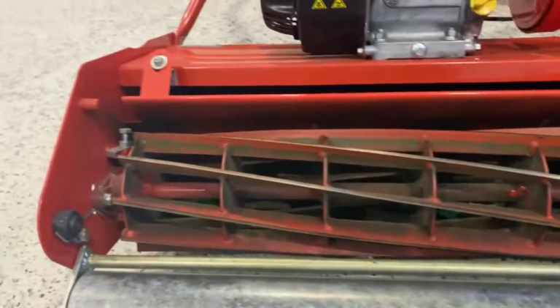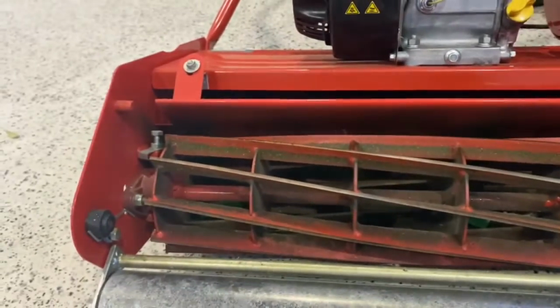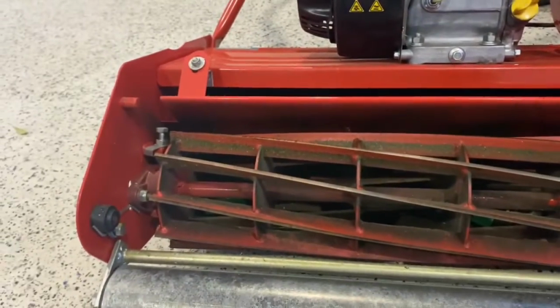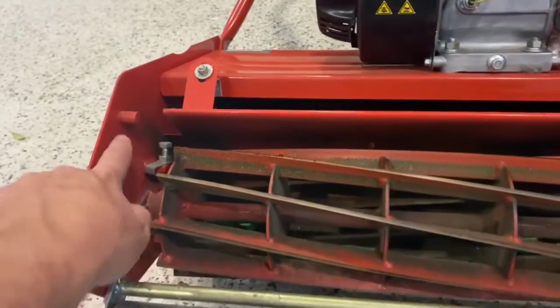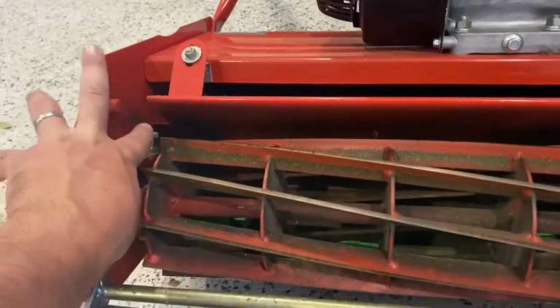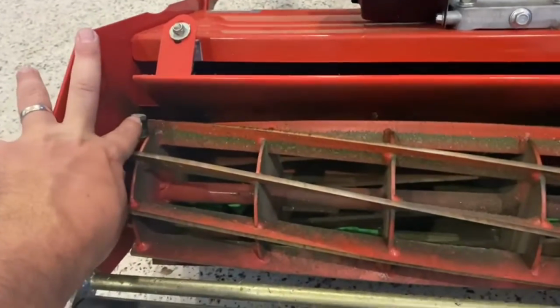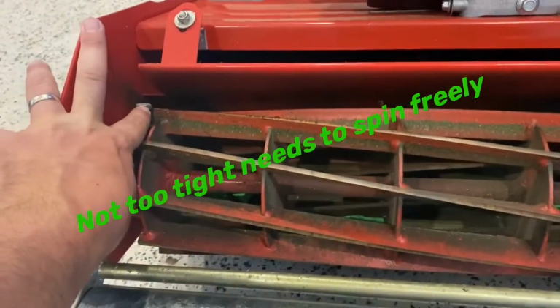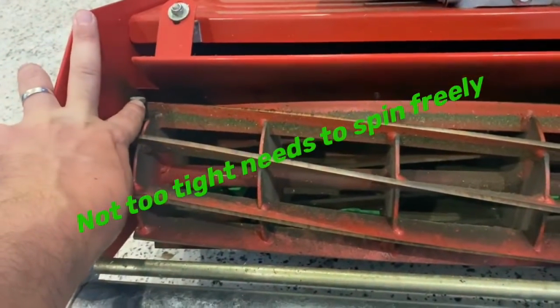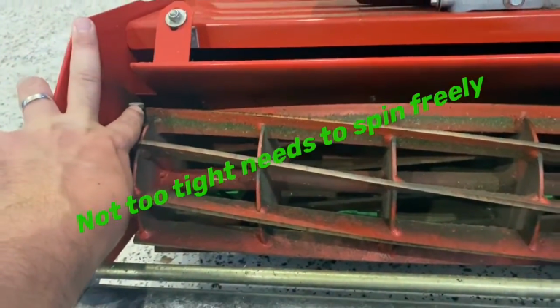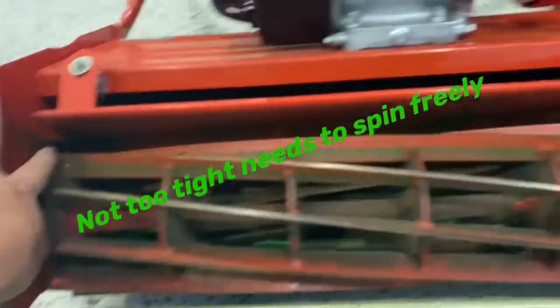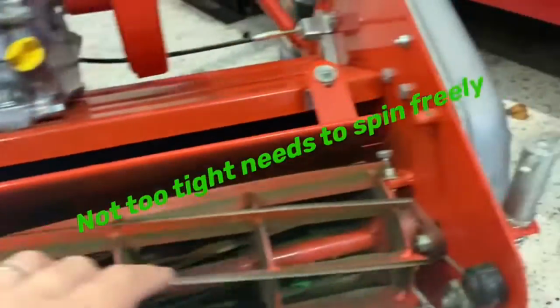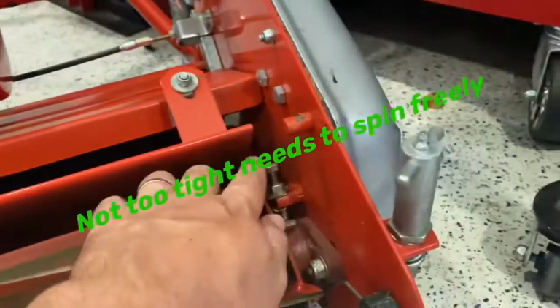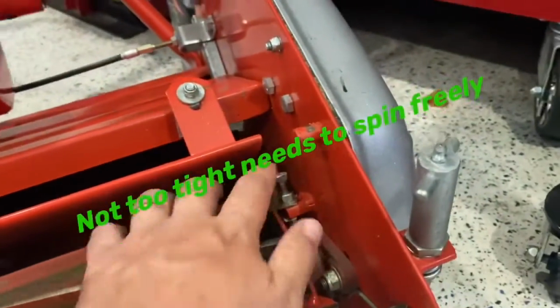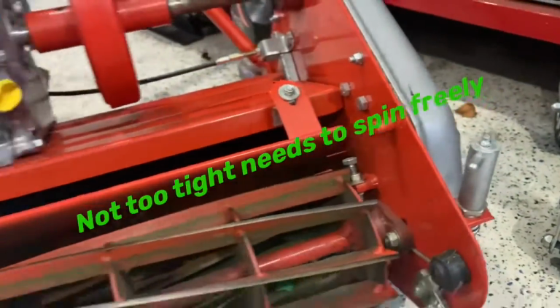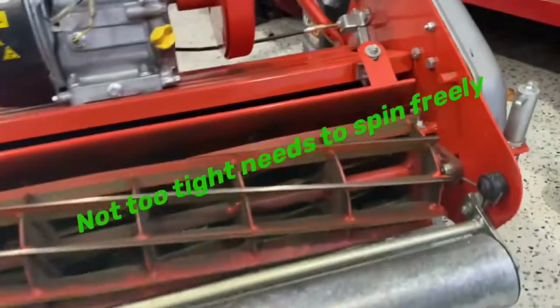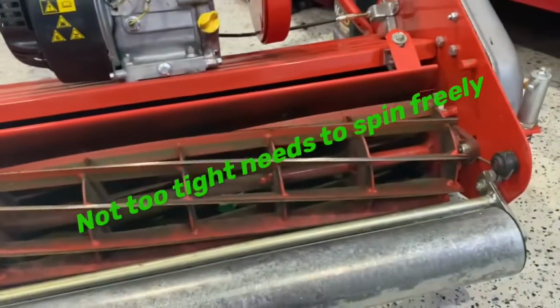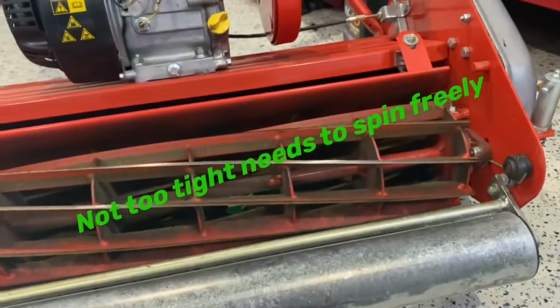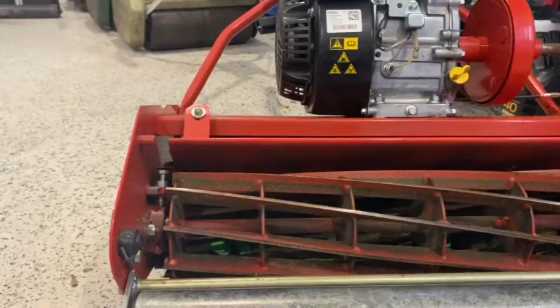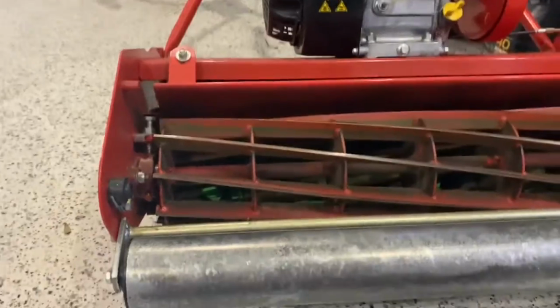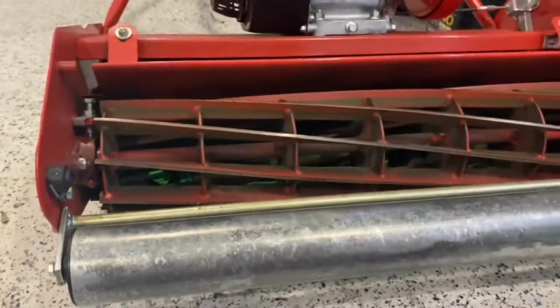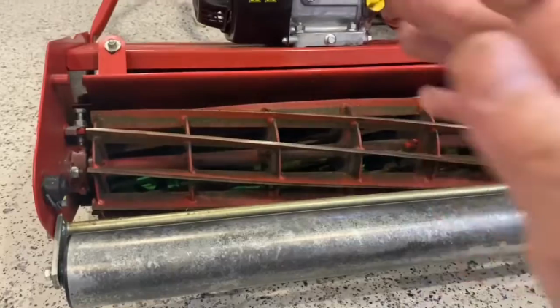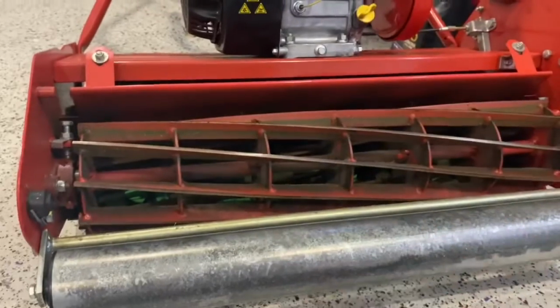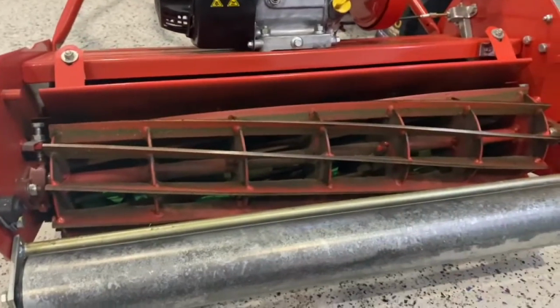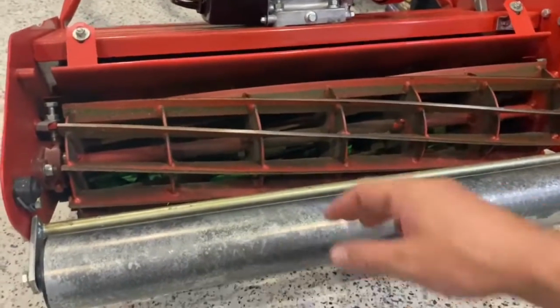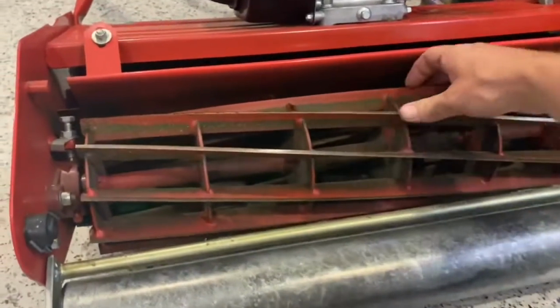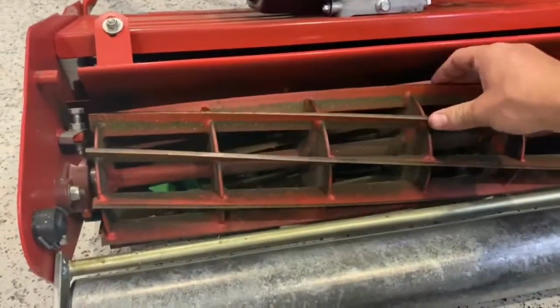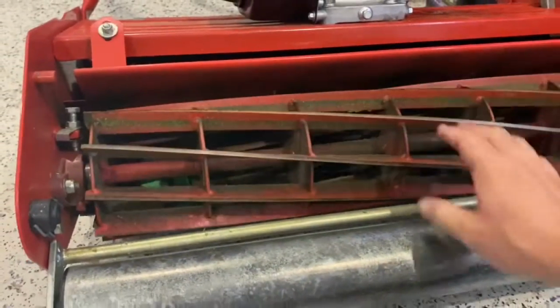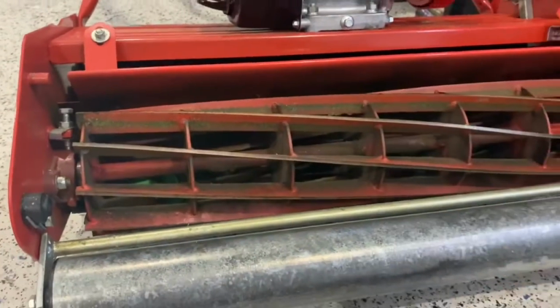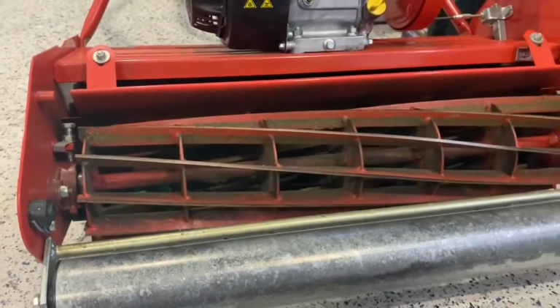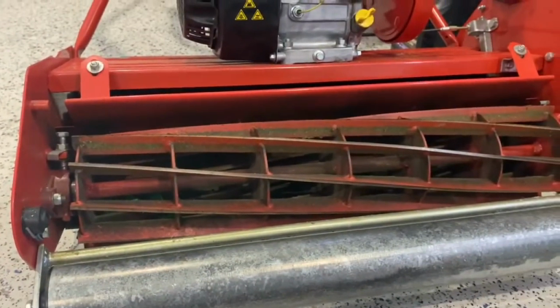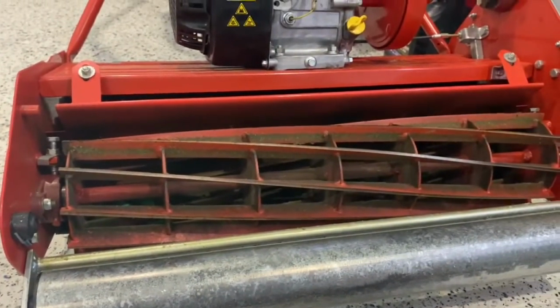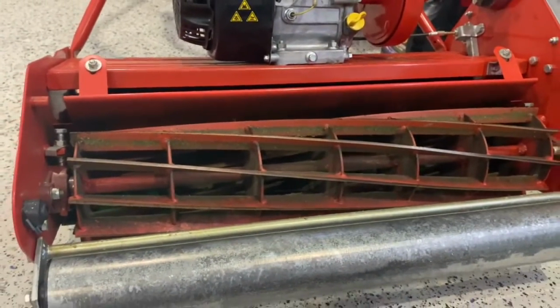If you do need to adjust it slightly, give another very slight turn on these two bolts to ensure that you have the correct contact. Always ensure that you've got really good contact and continue checking it through the season.